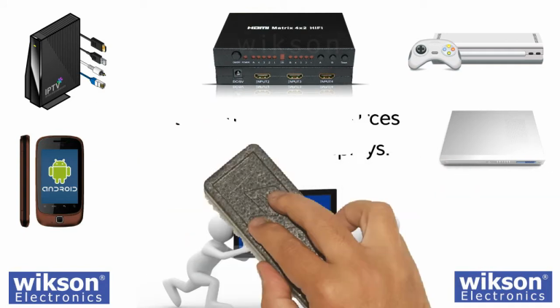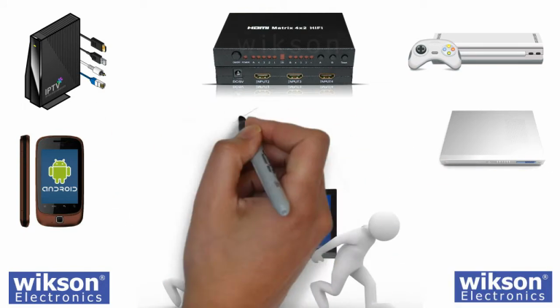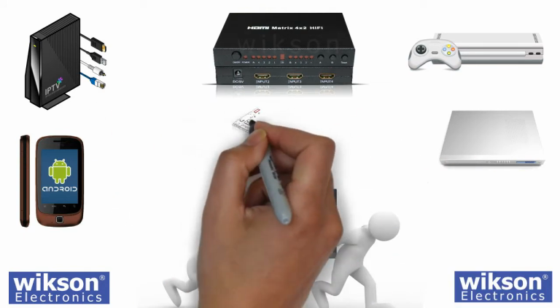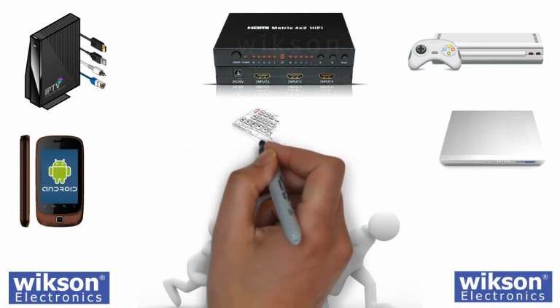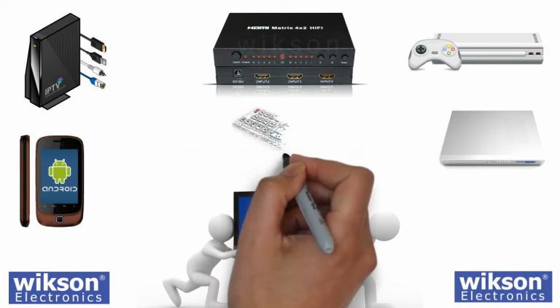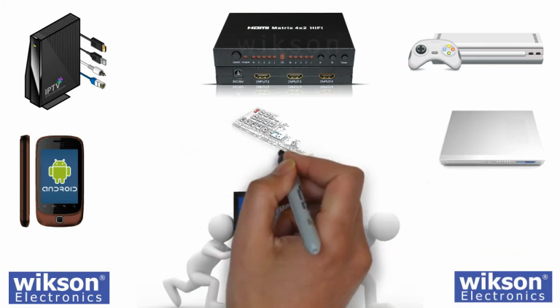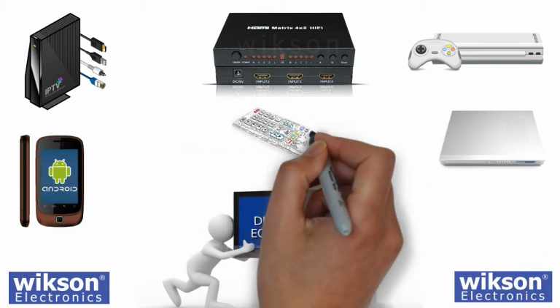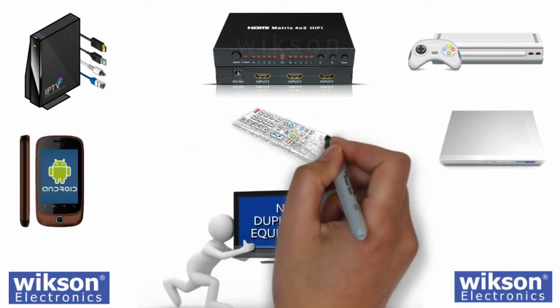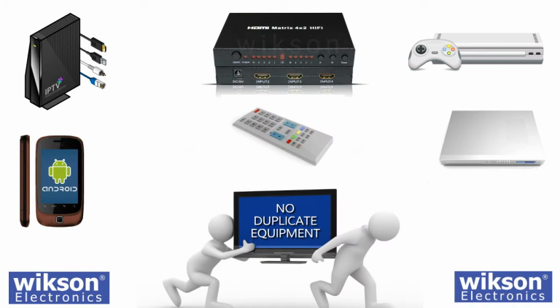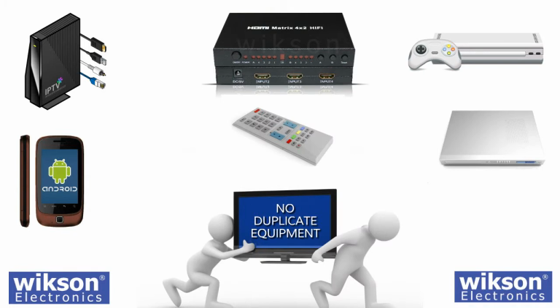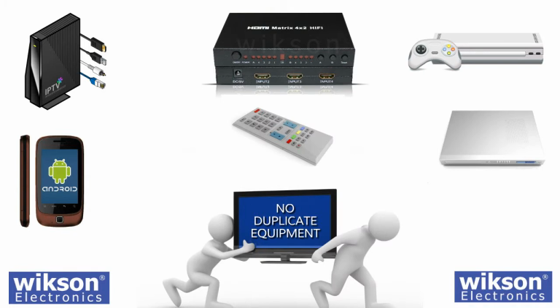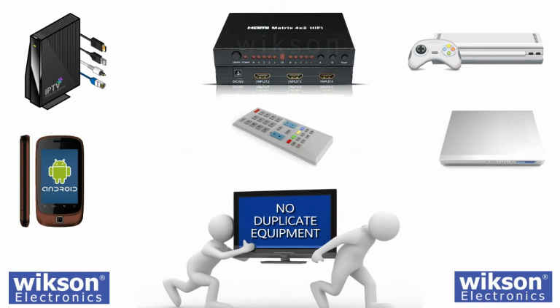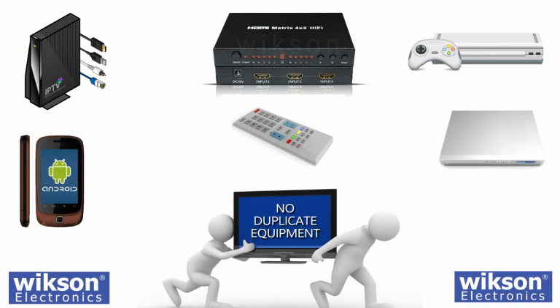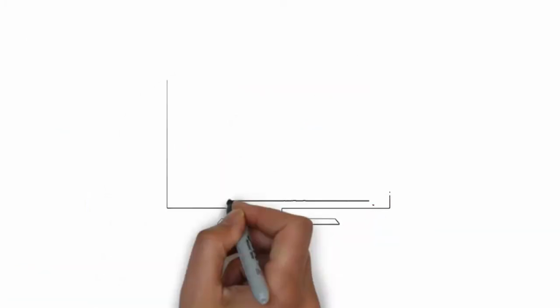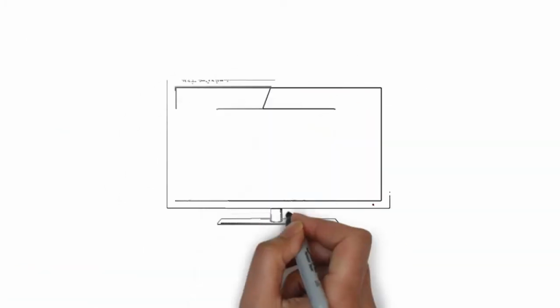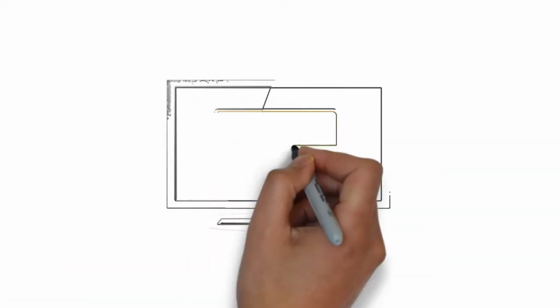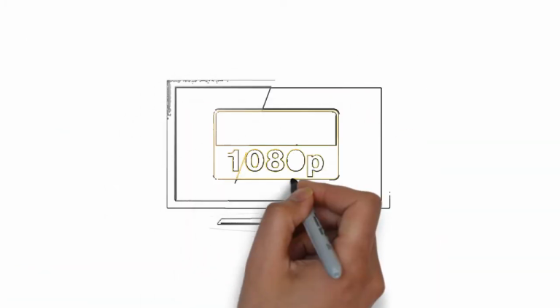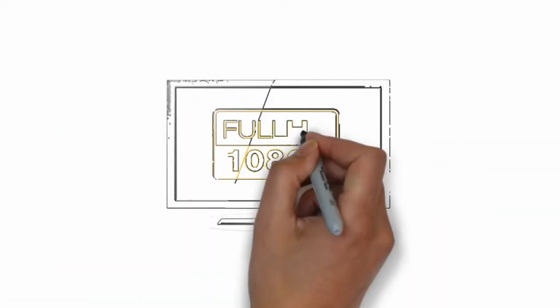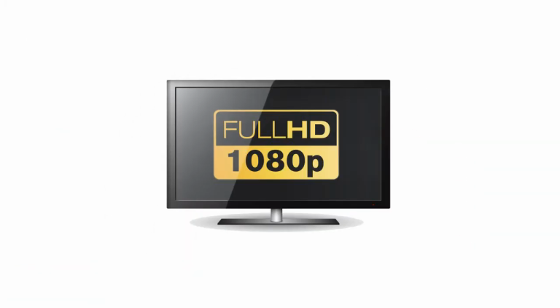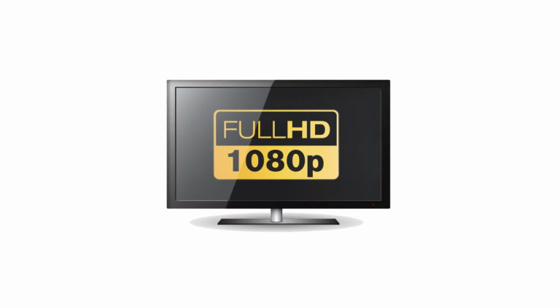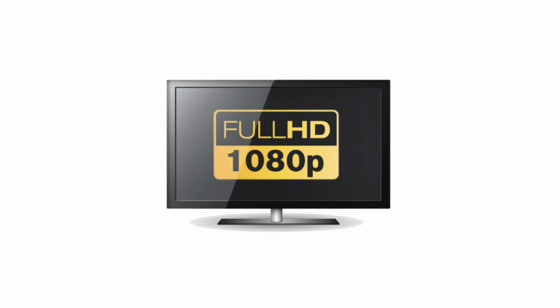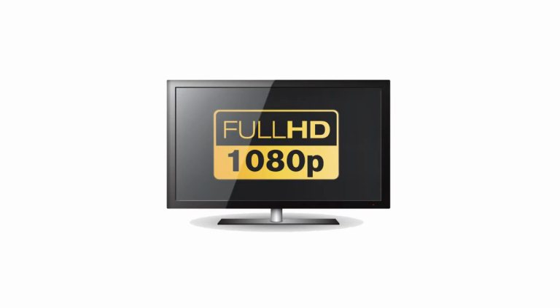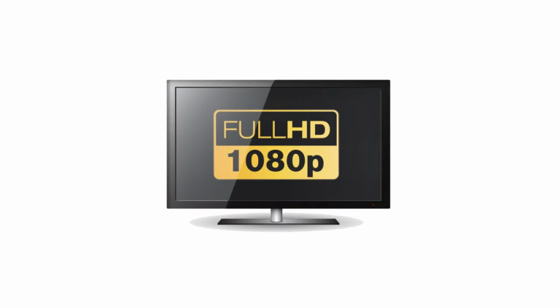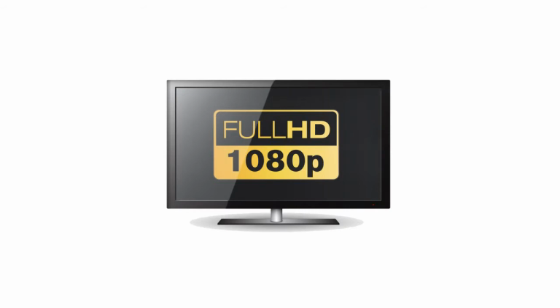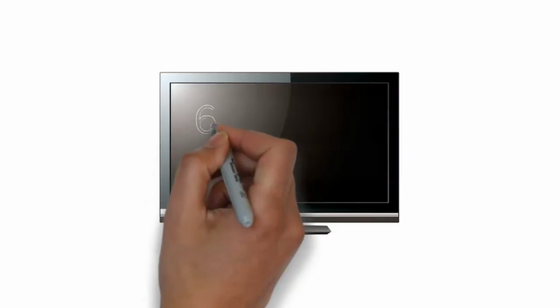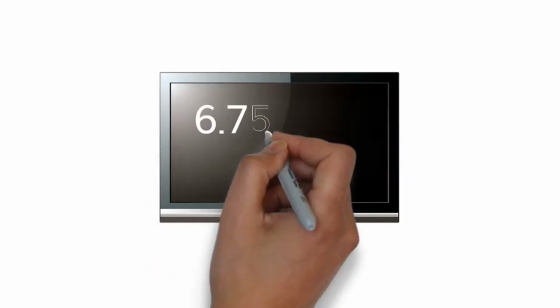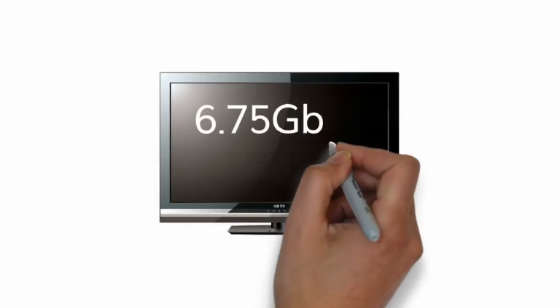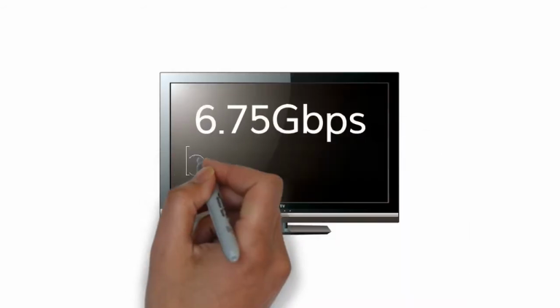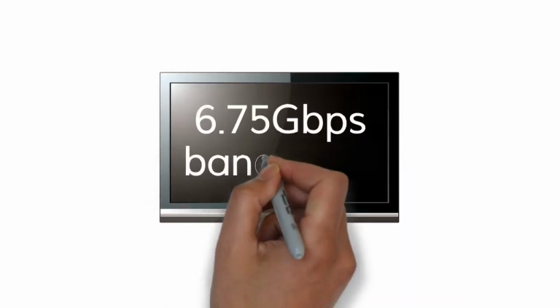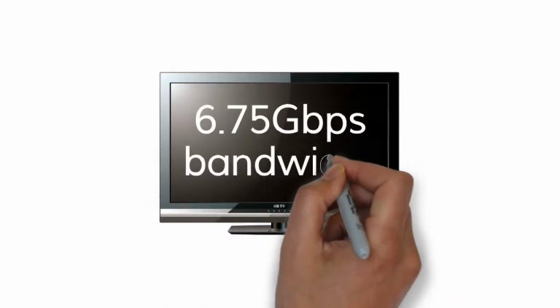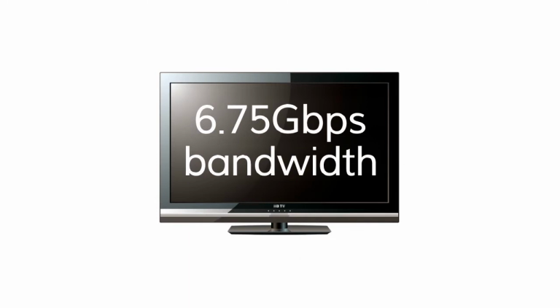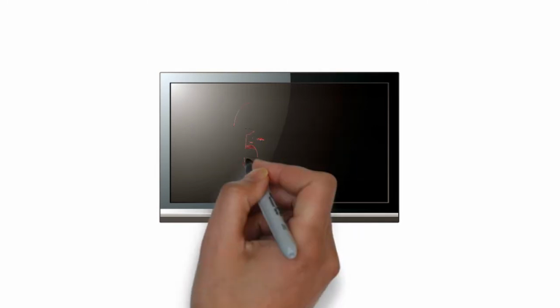The switch includes a remote control, allowing direct selection of any of the inputs for each of the two outputs. The matrix supports the full high-speed 1080p 60Hz HDMI video resolution and features a 6.75Gbps bandwidth.